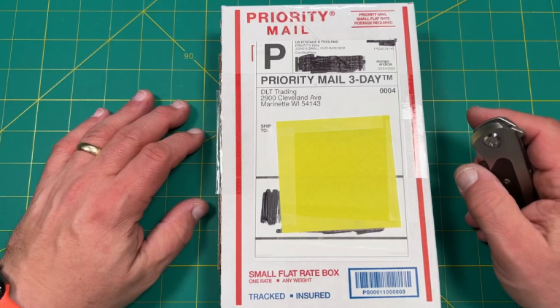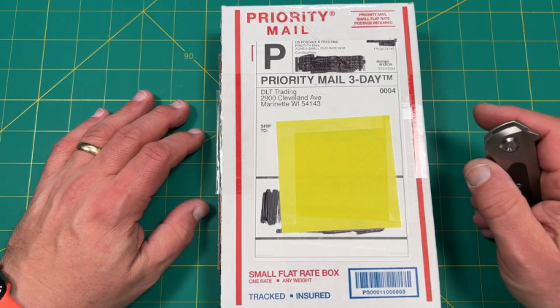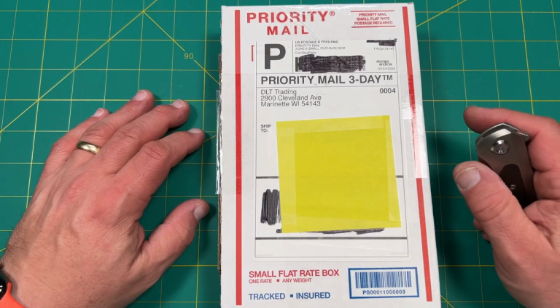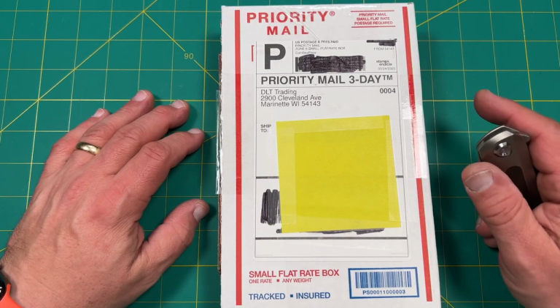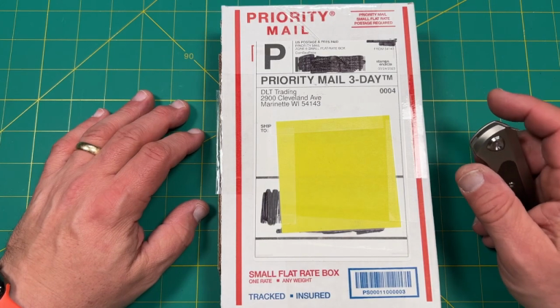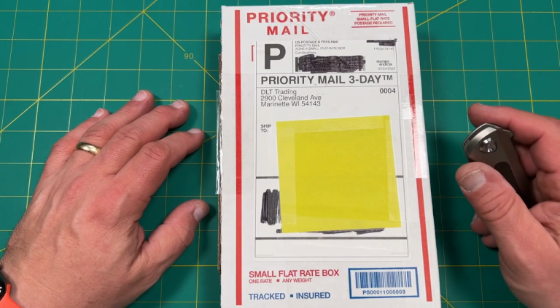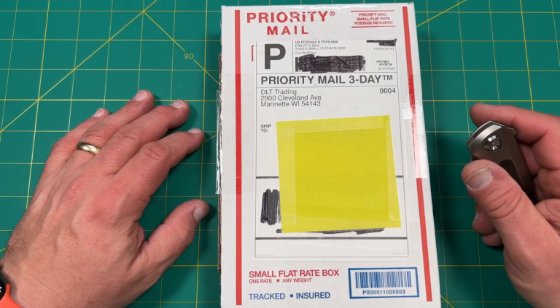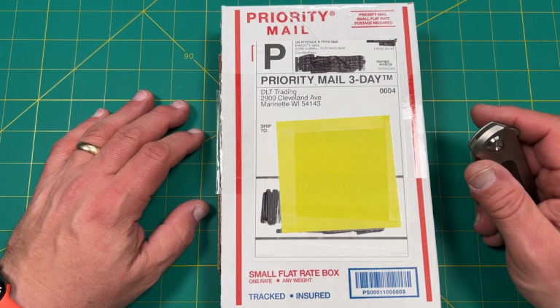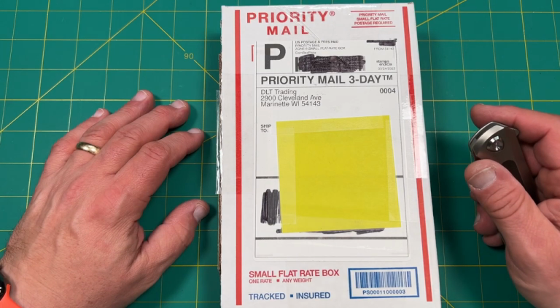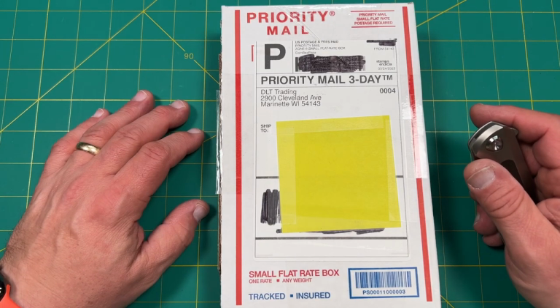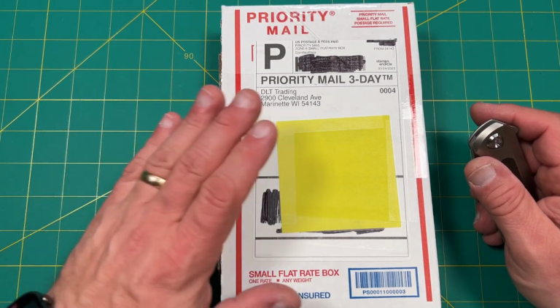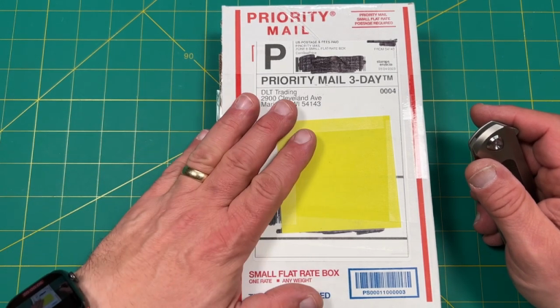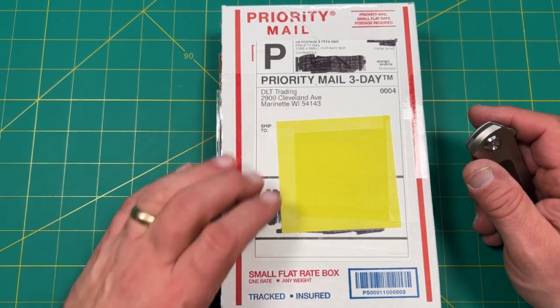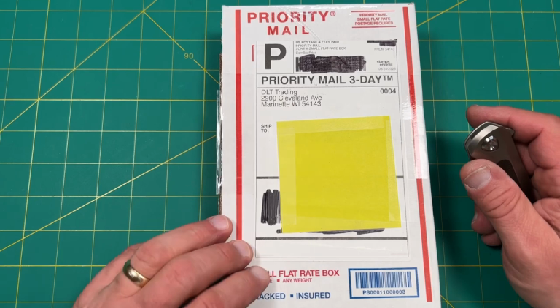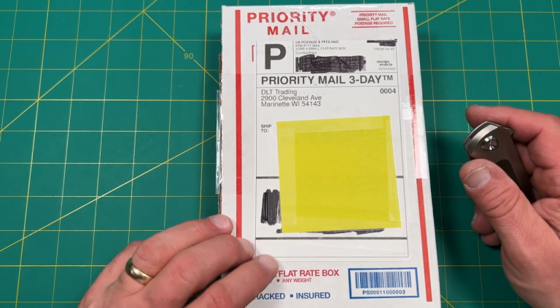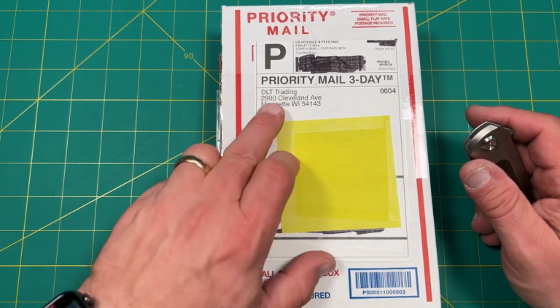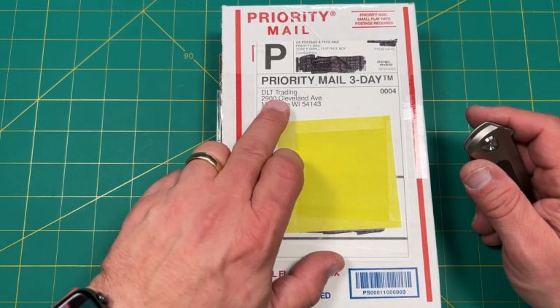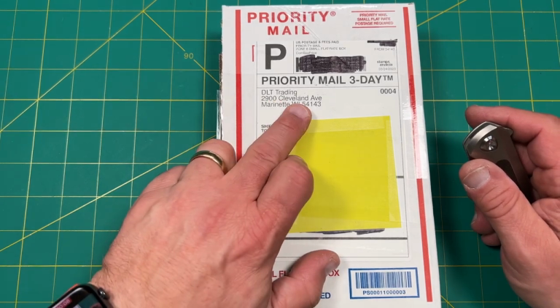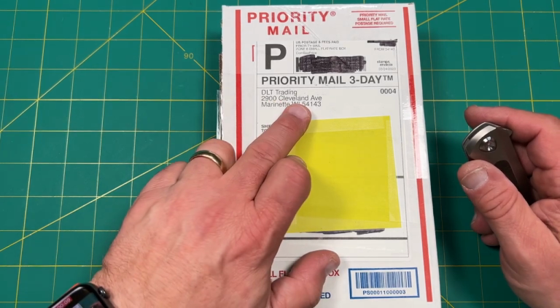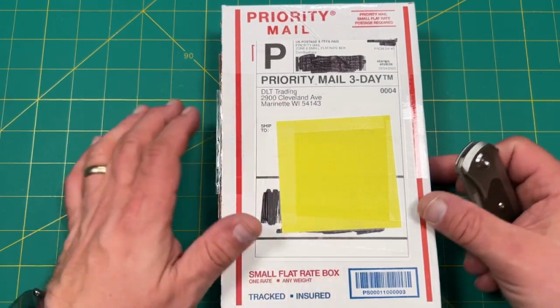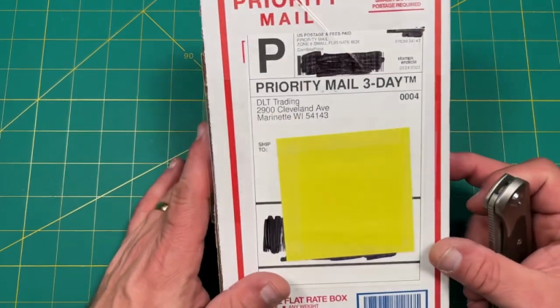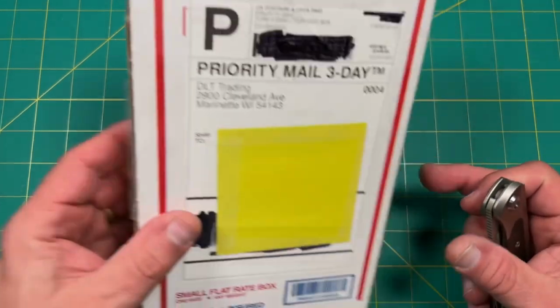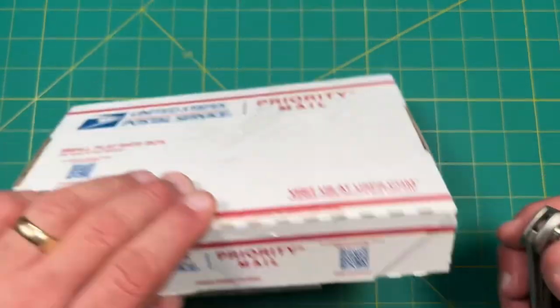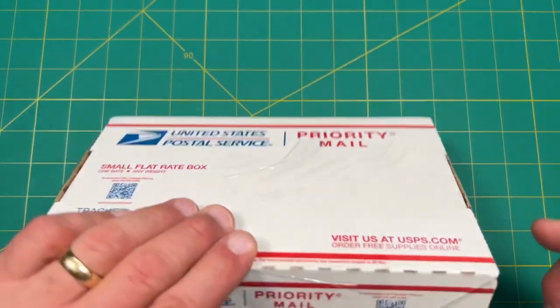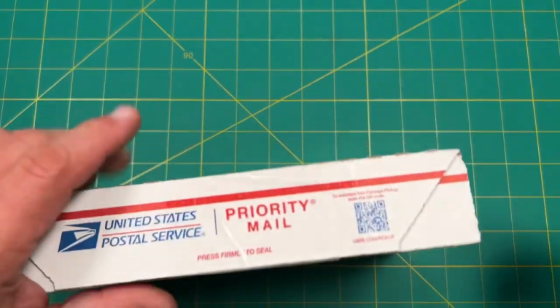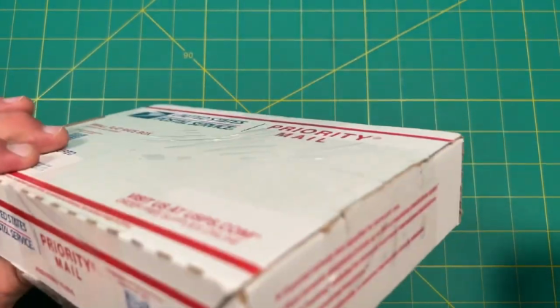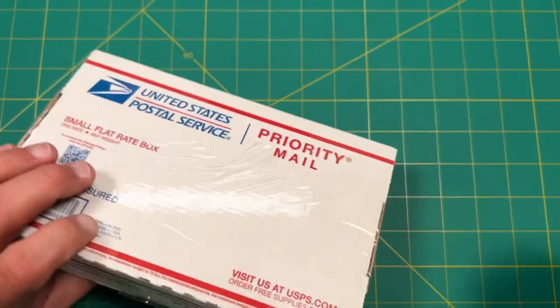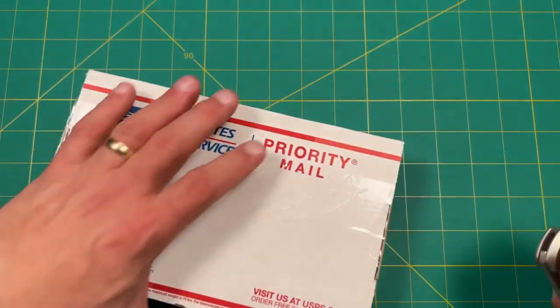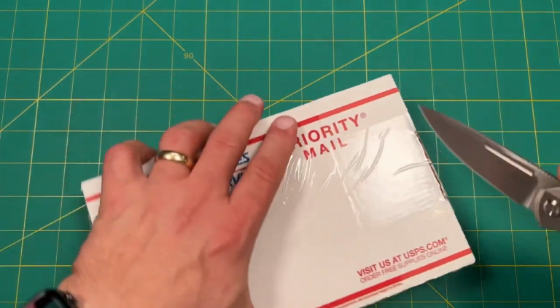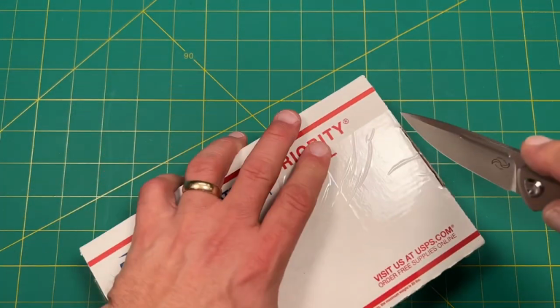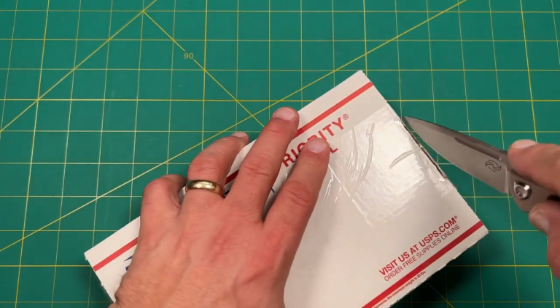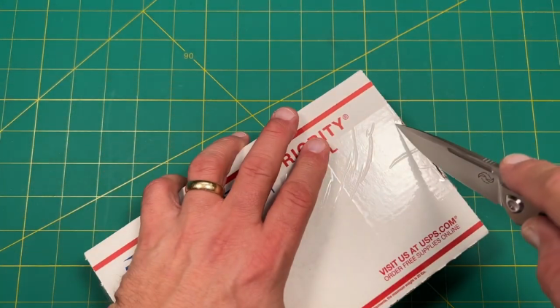Hello everyone on YouTube, this is Rob with Rob's Nerdy Knives. Today I have a very special unboxing for you — a little something in a small box that came in from DLT Trading. Let's take a look at that. I kind of have an idea what I think it is, but let's enjoy the opening together.